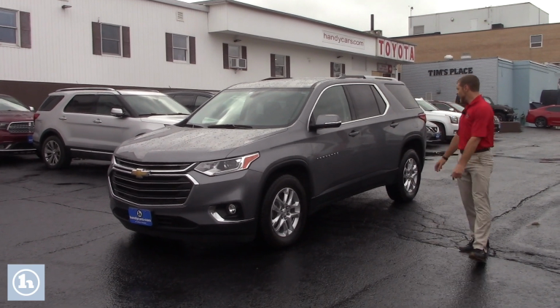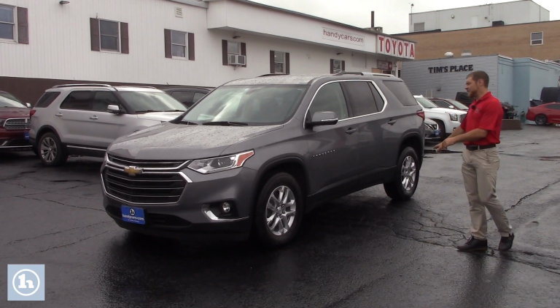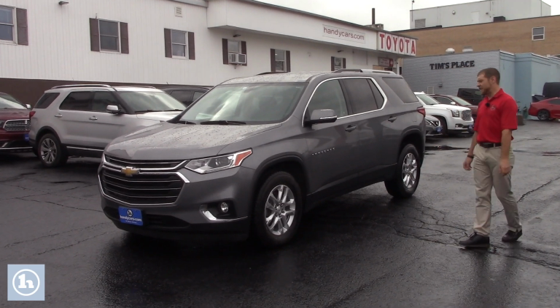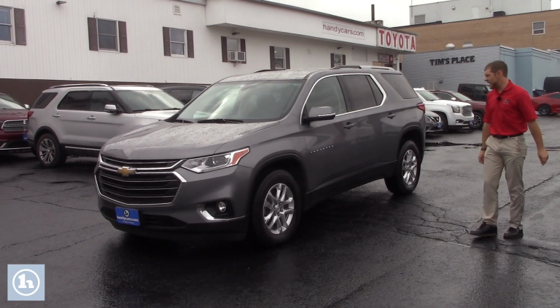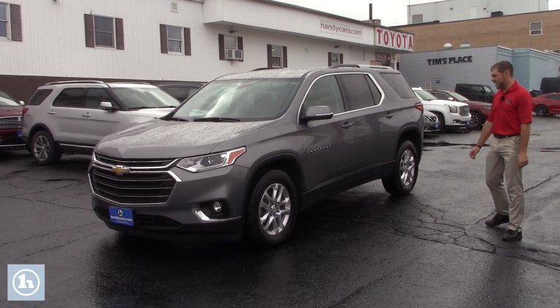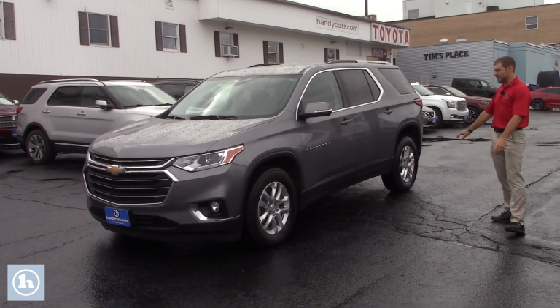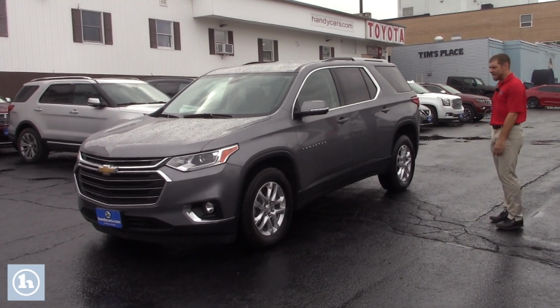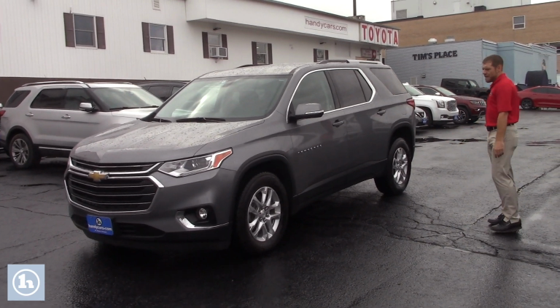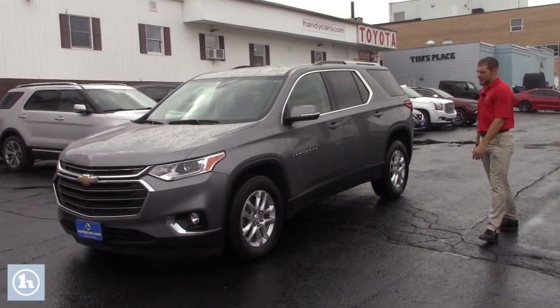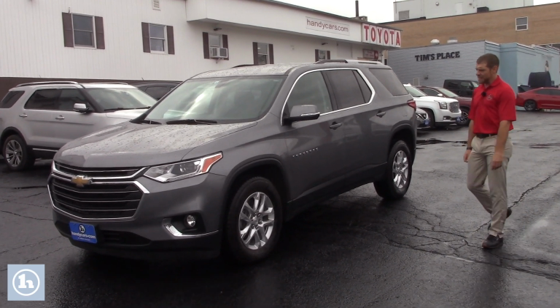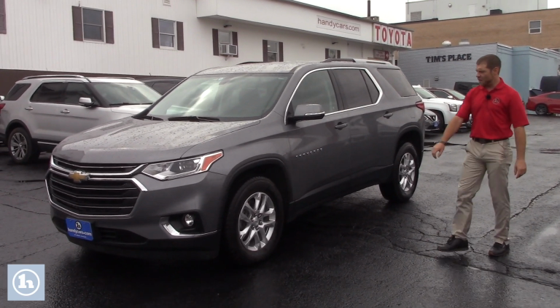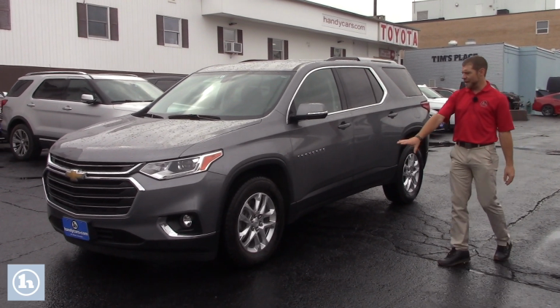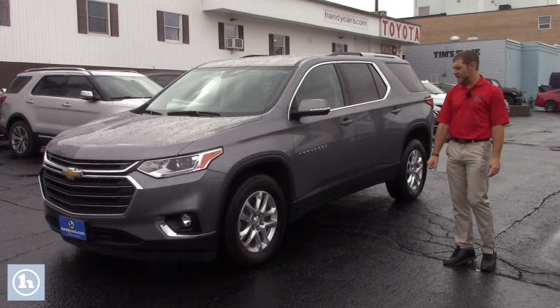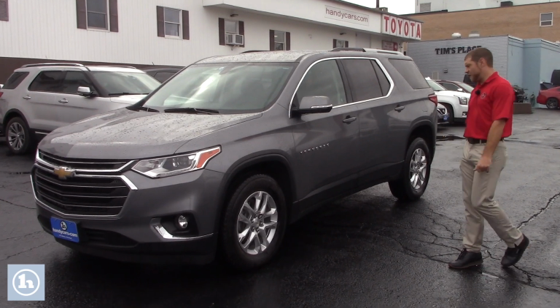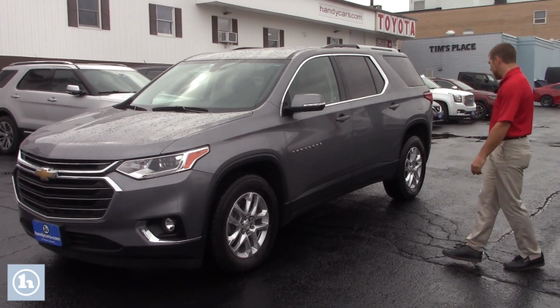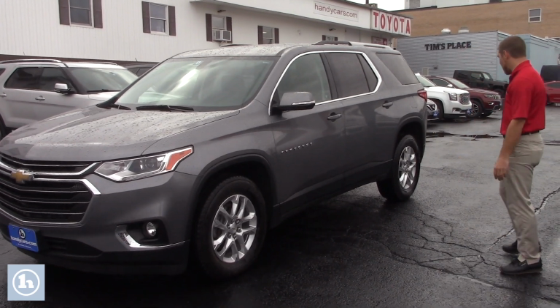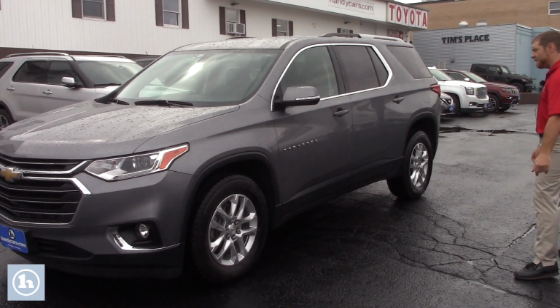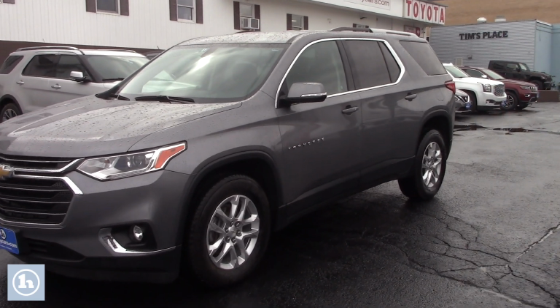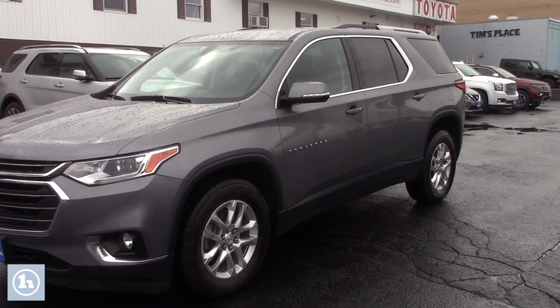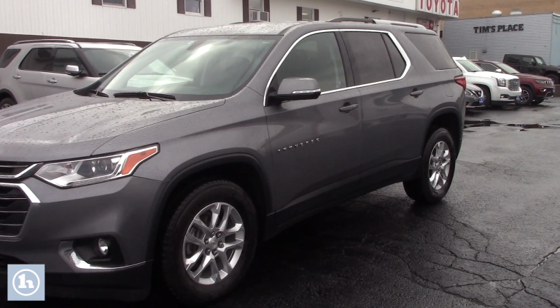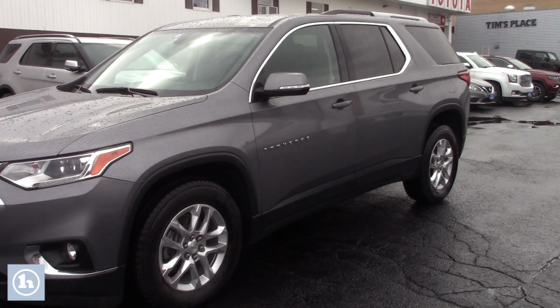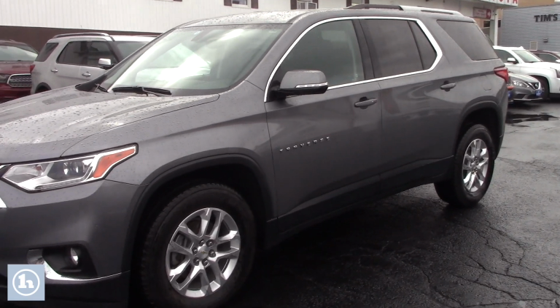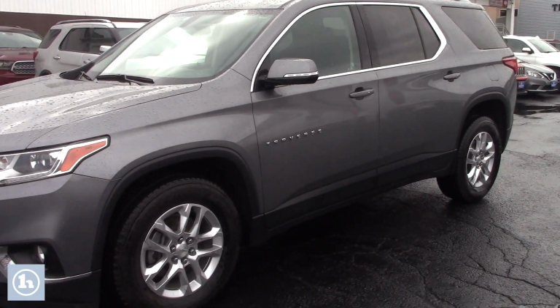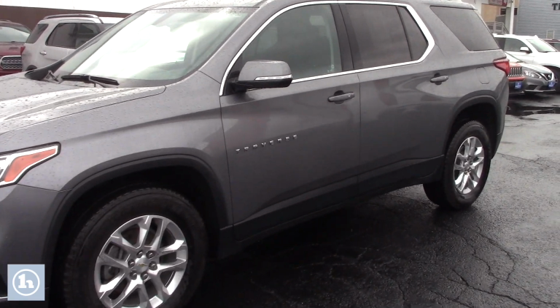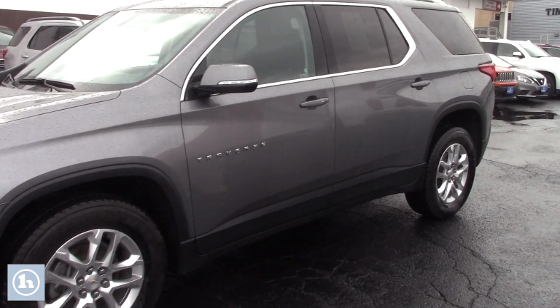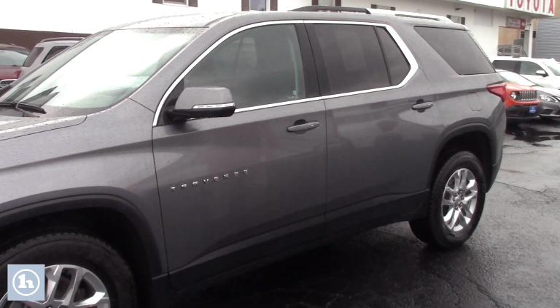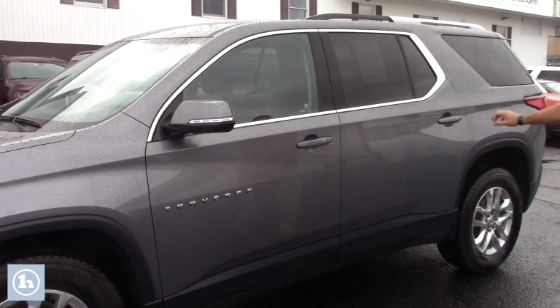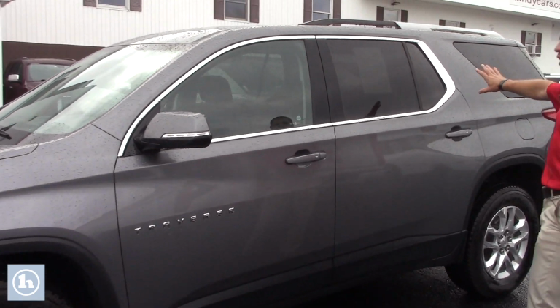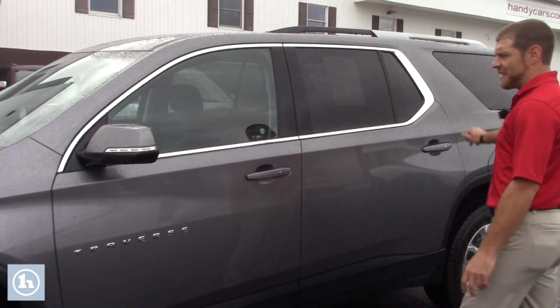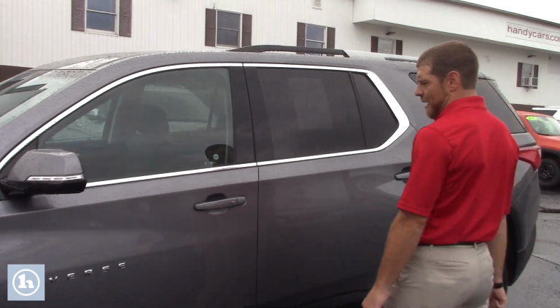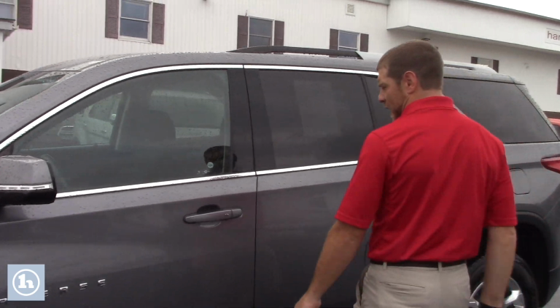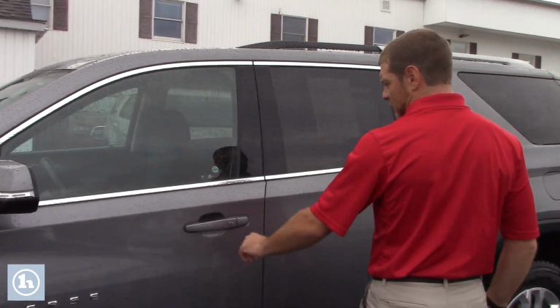As you can see this is a nice slate gray. You have your nice alloy wheels on there — those things are really nice on this thing, they make it pop a little bit. You got a nice little chrome accent around your windows here.